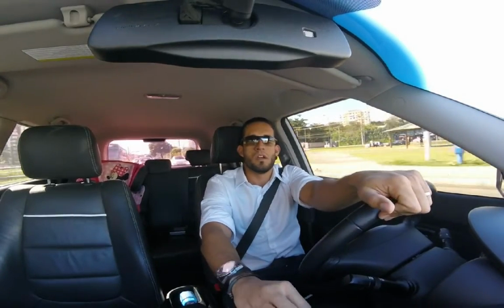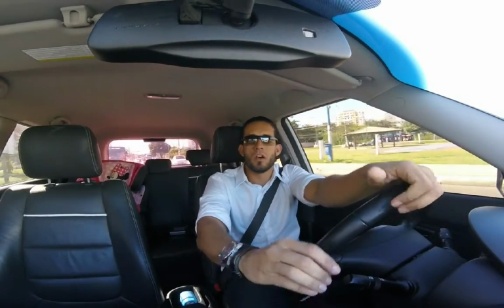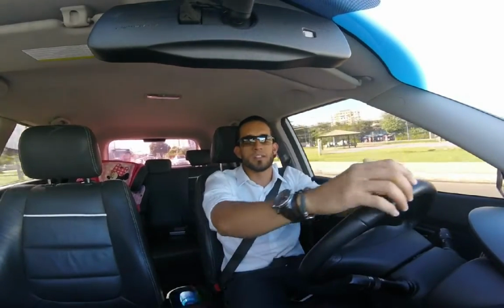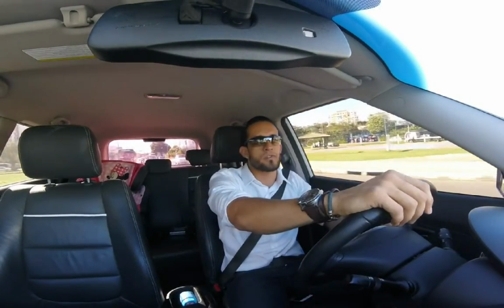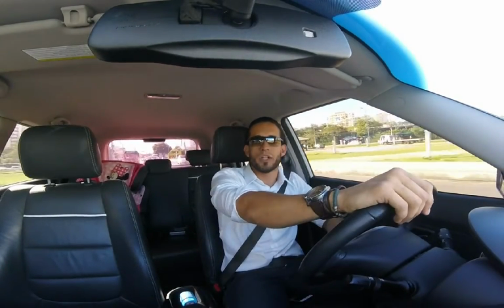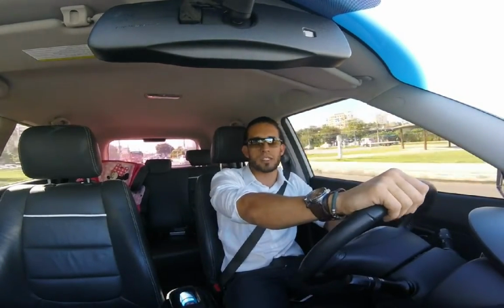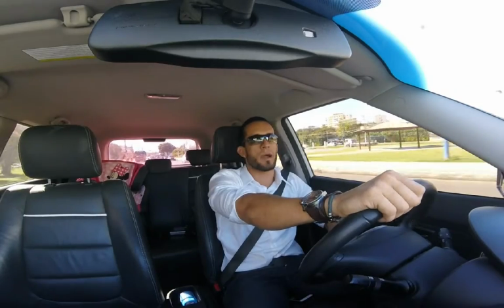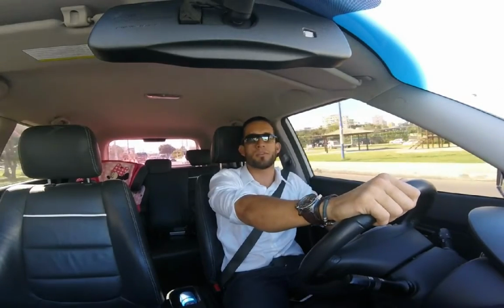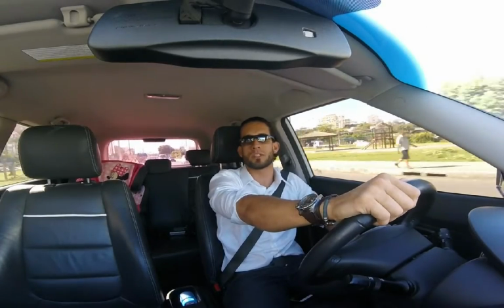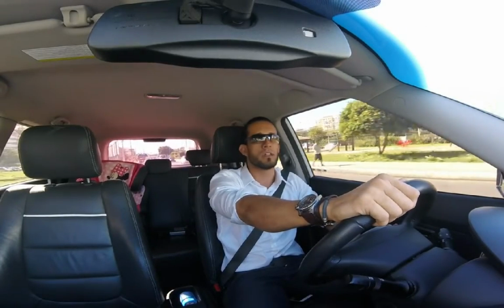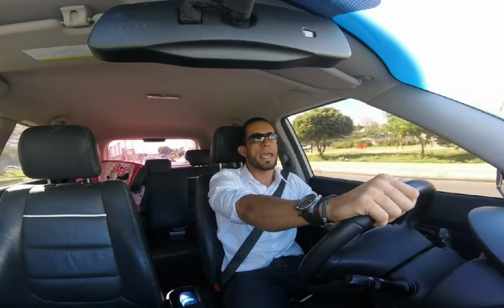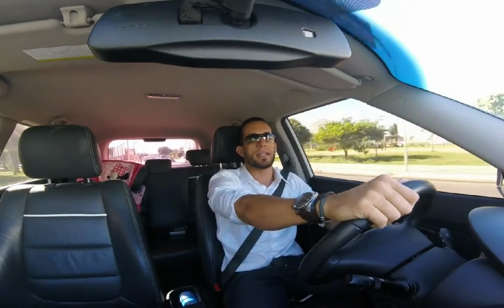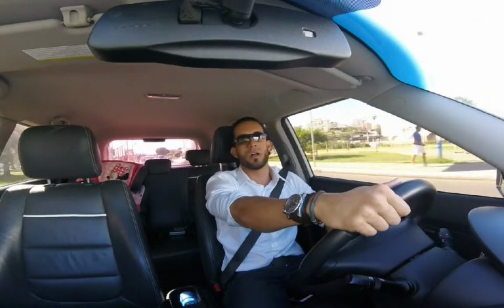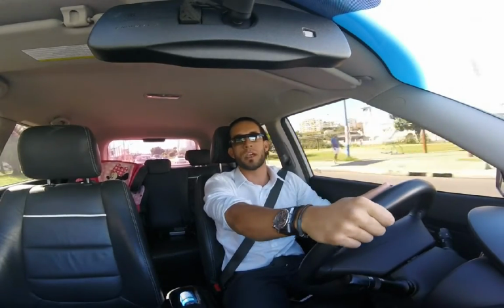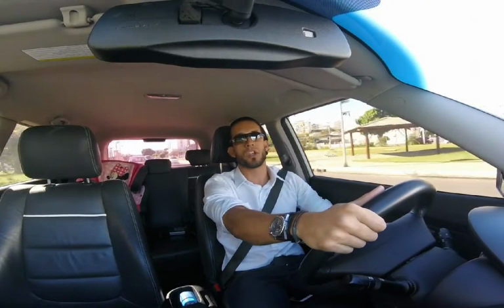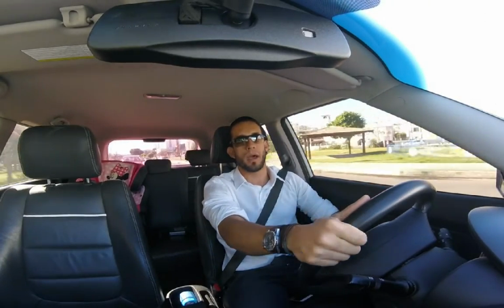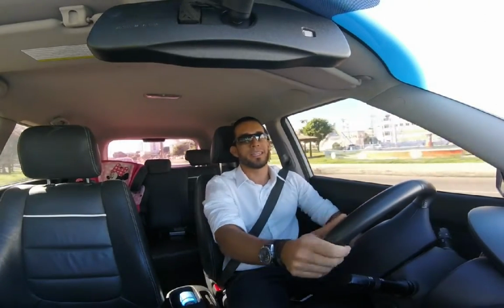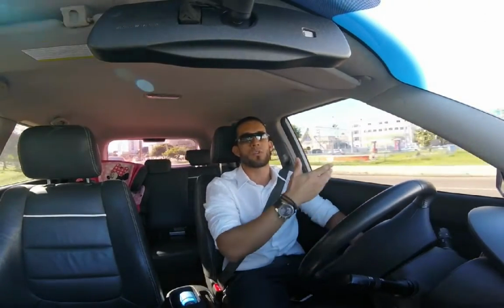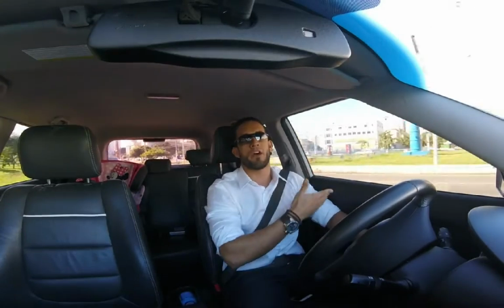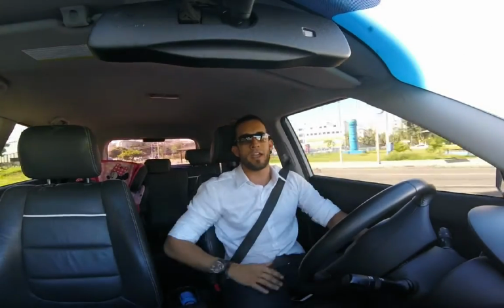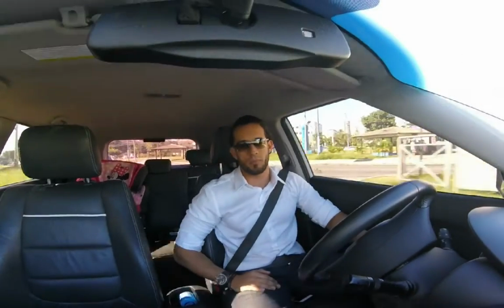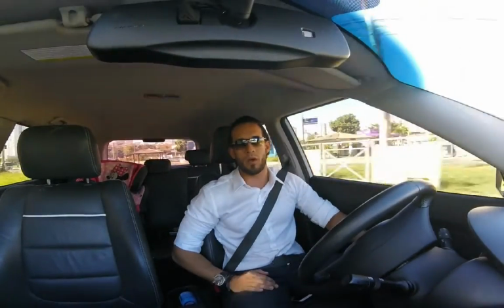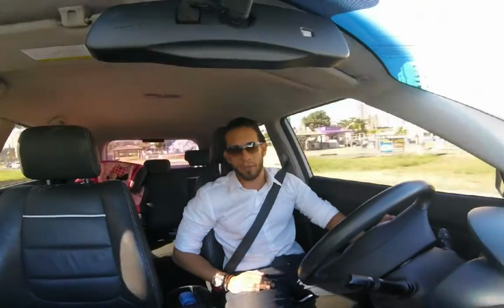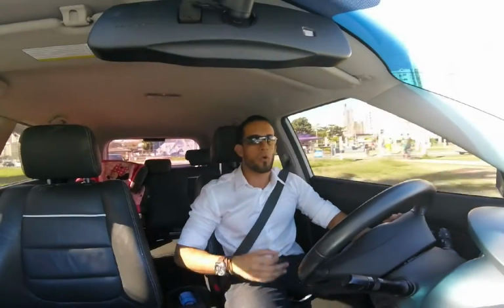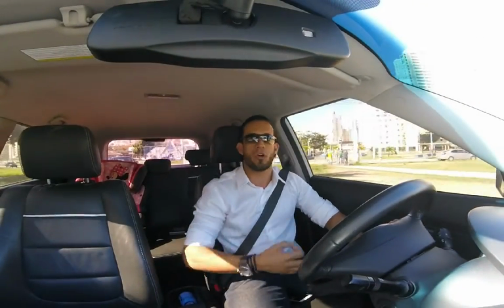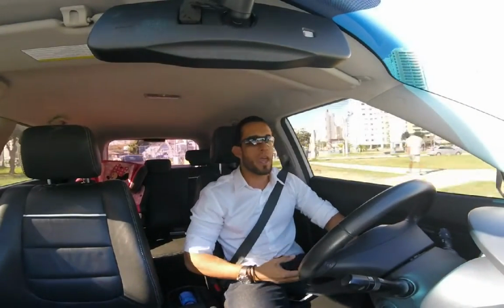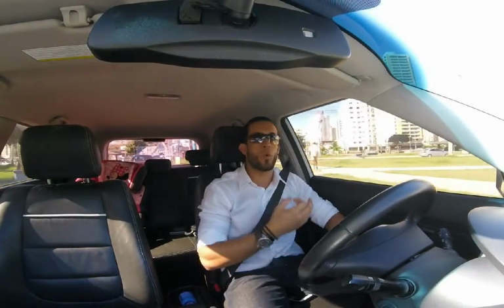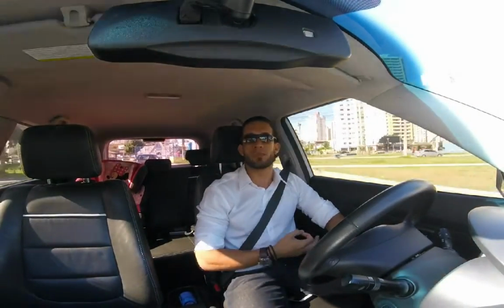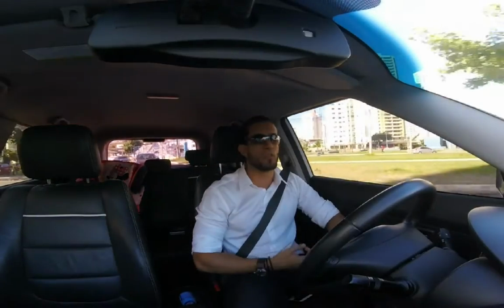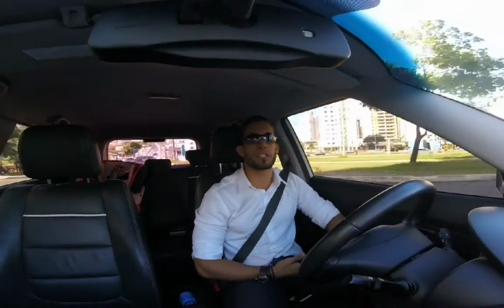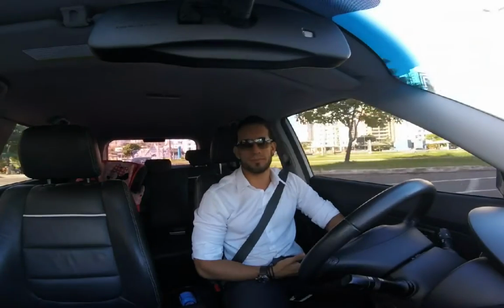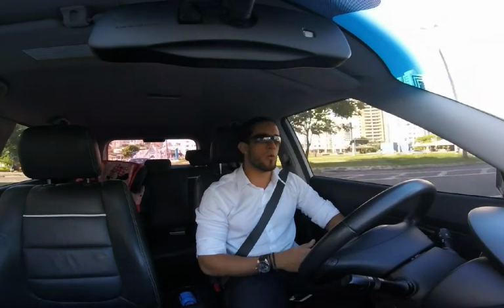Hello guys, my name is Victor Fernandes. I'm an Embarcadero MVP in Brazil. Today I want to talk about this great Delphi Android mobile app controlling a wireless Bluetooth printer.